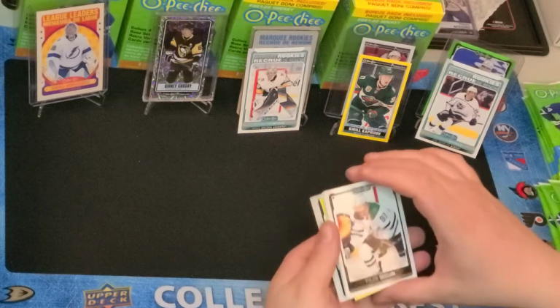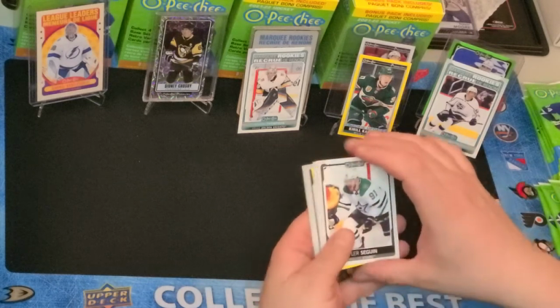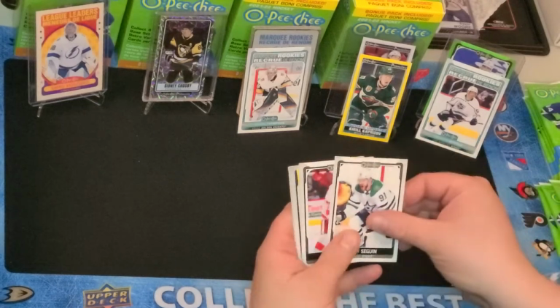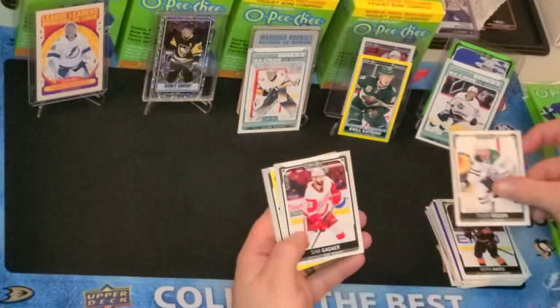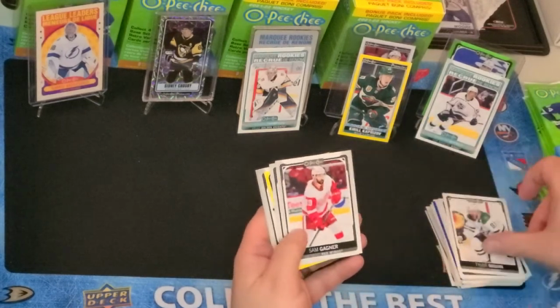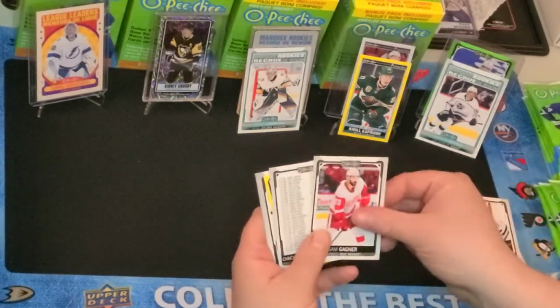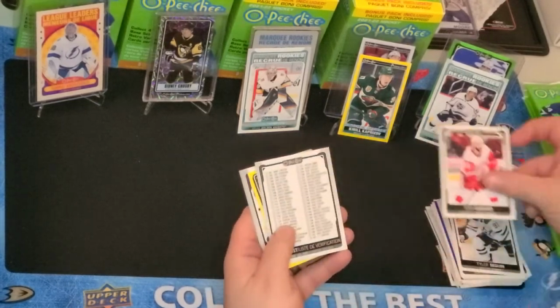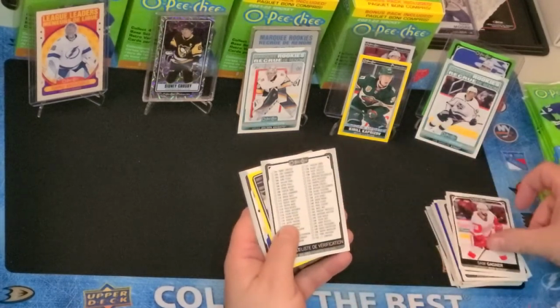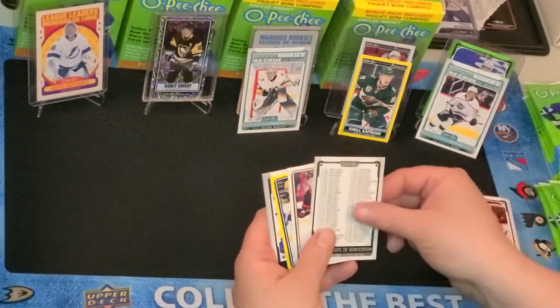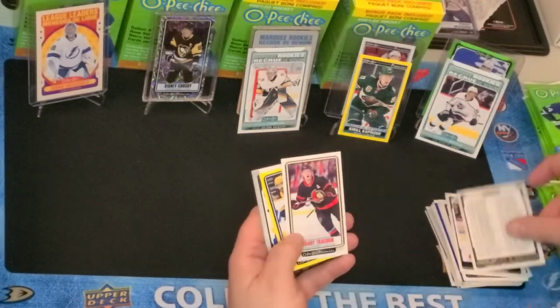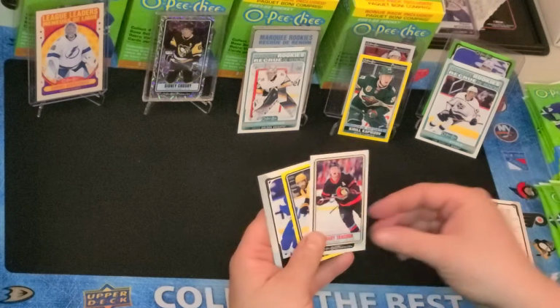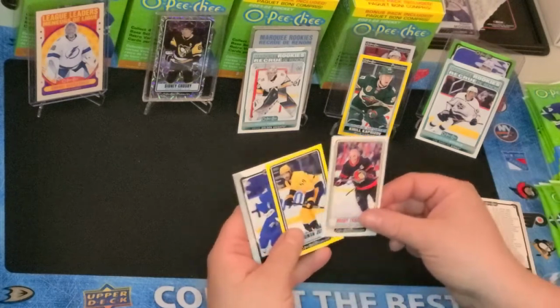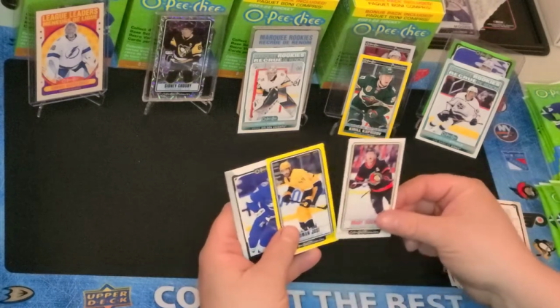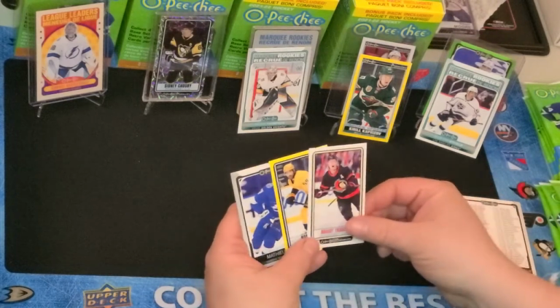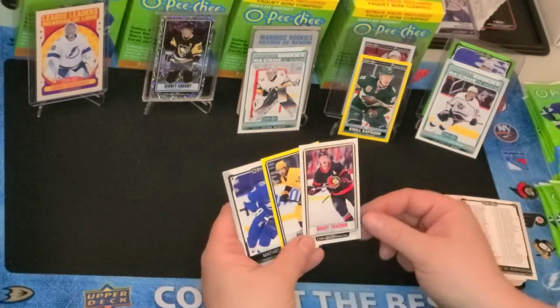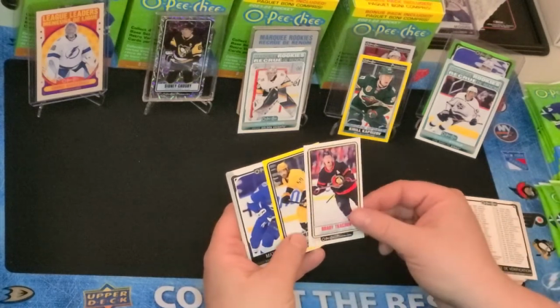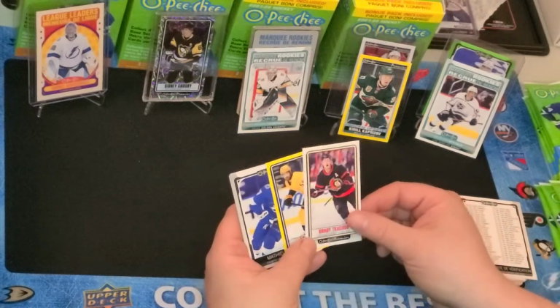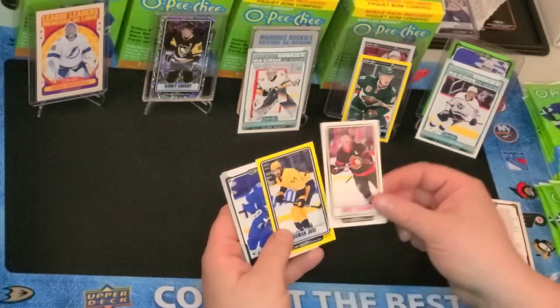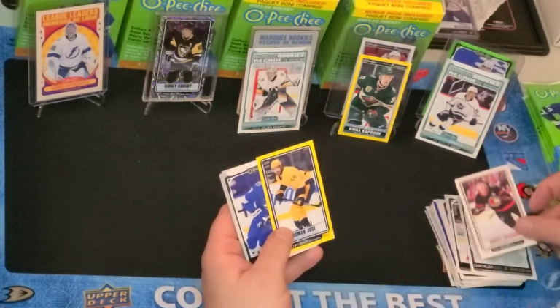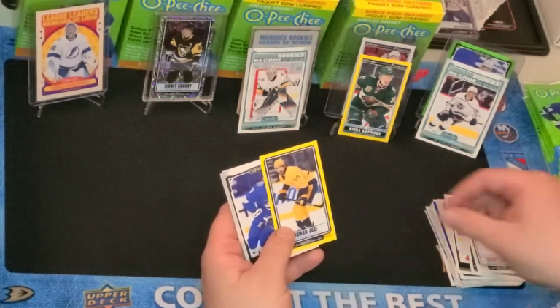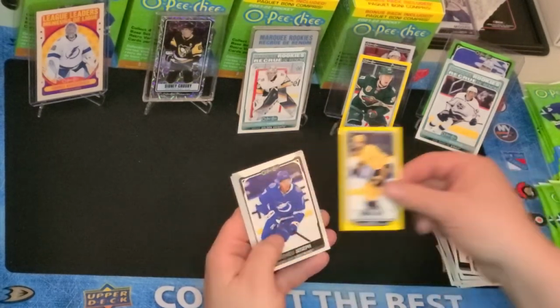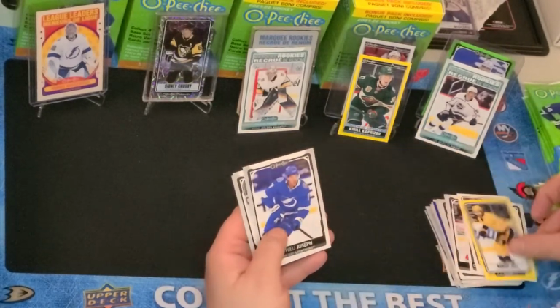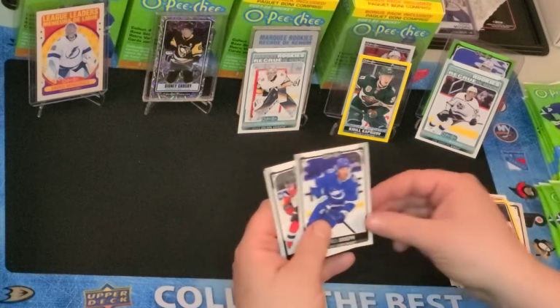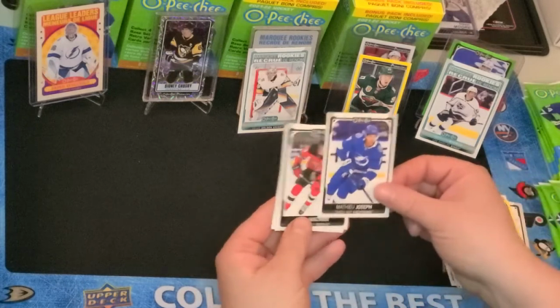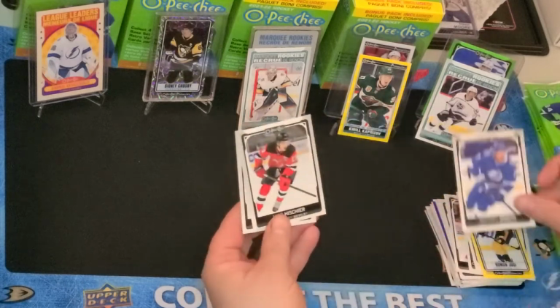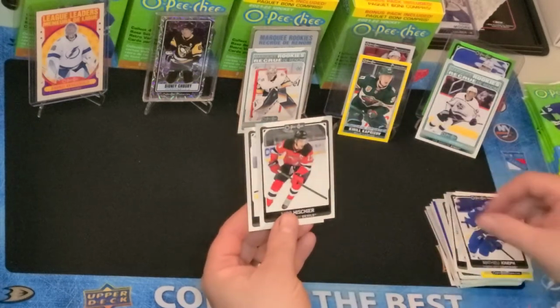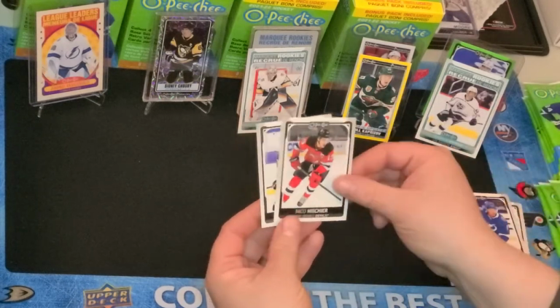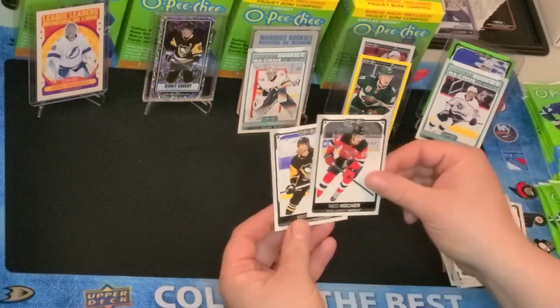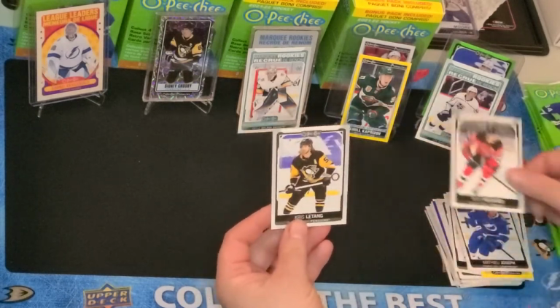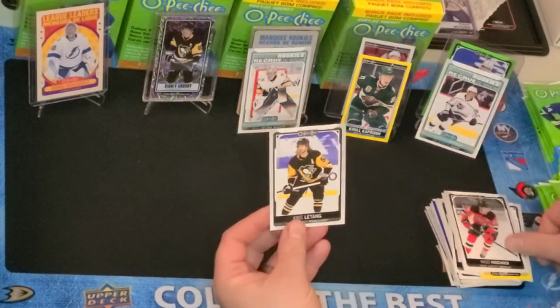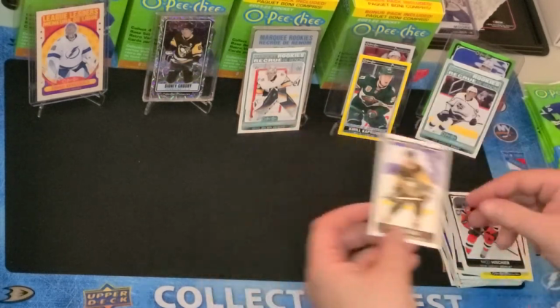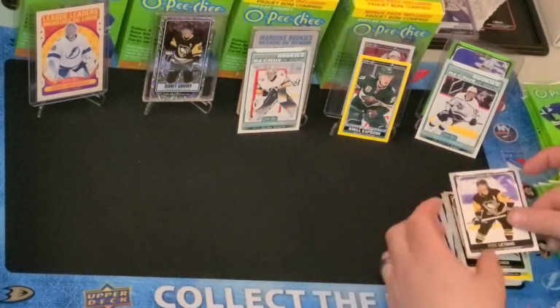Tyler Seguin, Sam Girard, just a regular checklist. Oh, two different Tall Boys — we've got Brady Tkachuk and Roman Josi, Matthew Joseph, Niko Hesher, and Chris Letang.